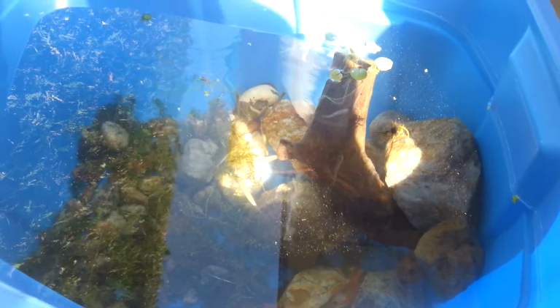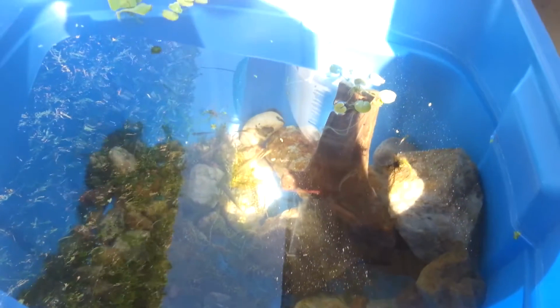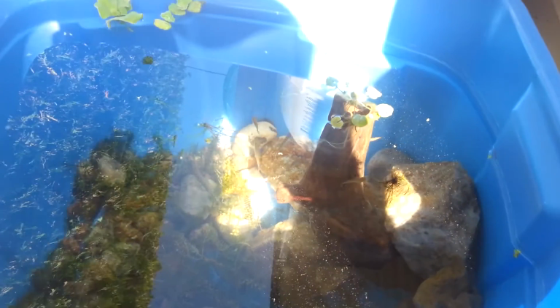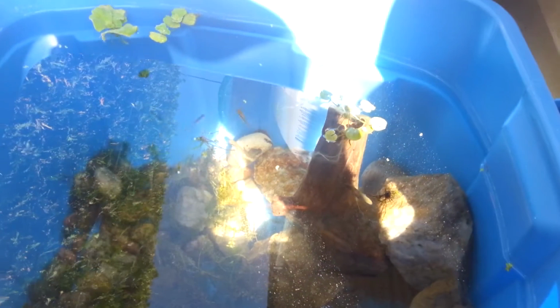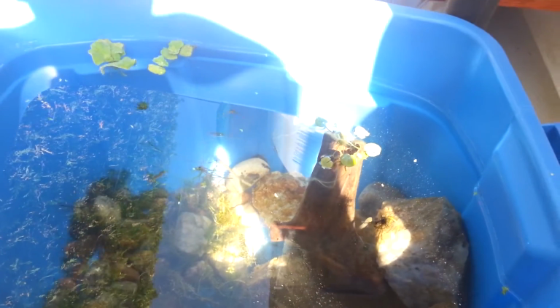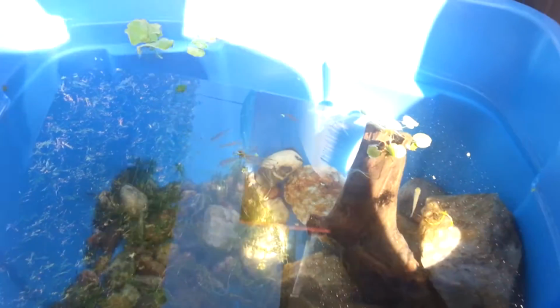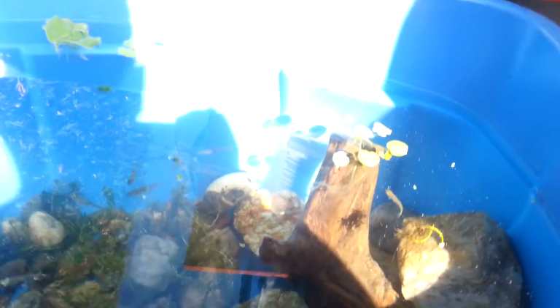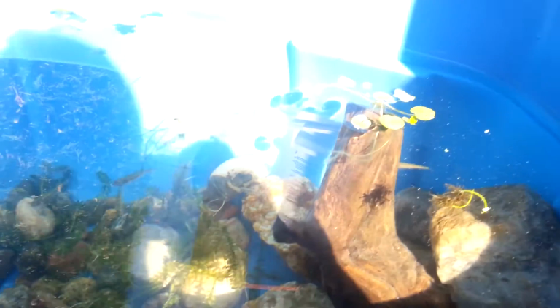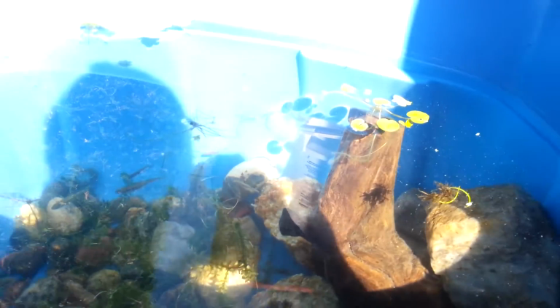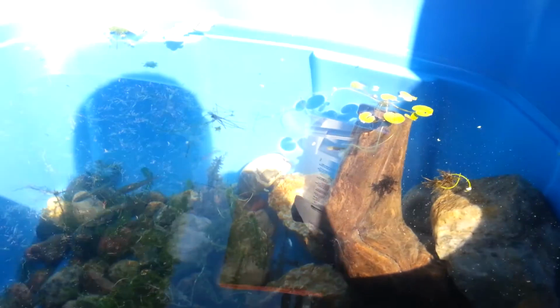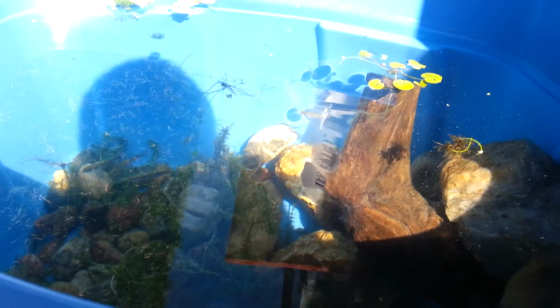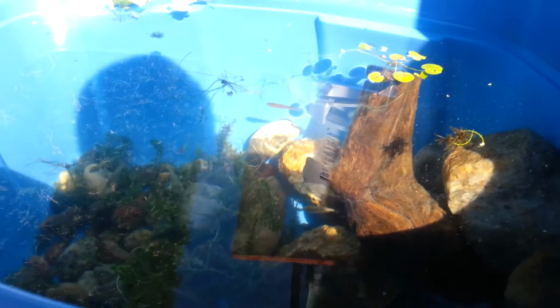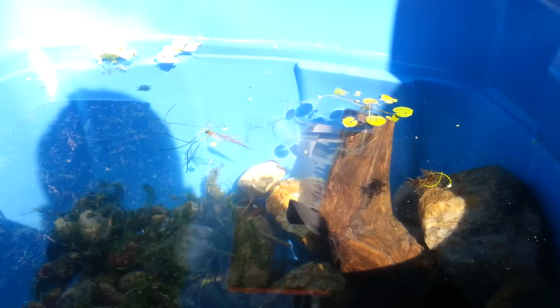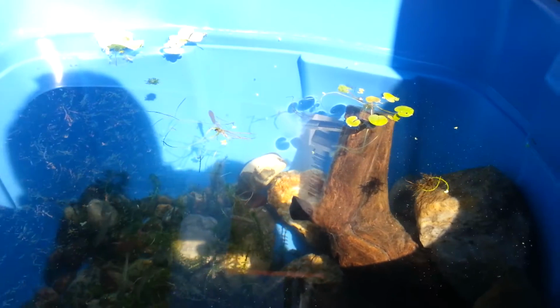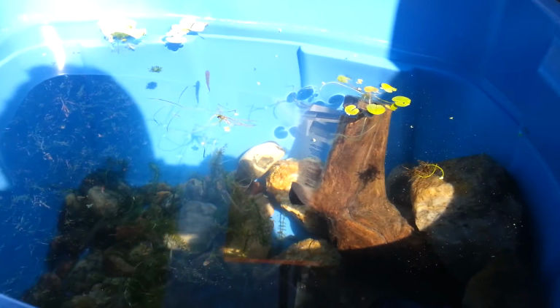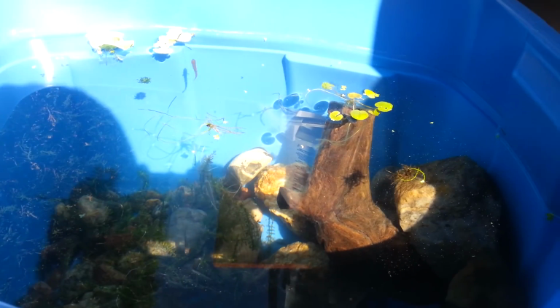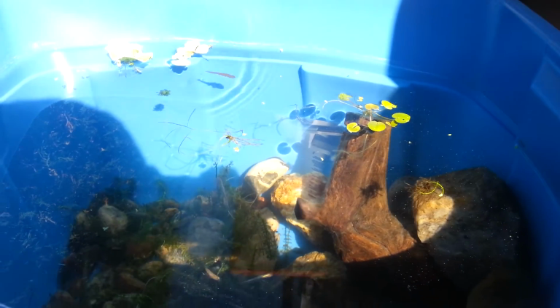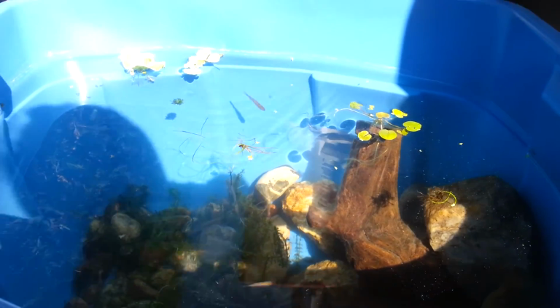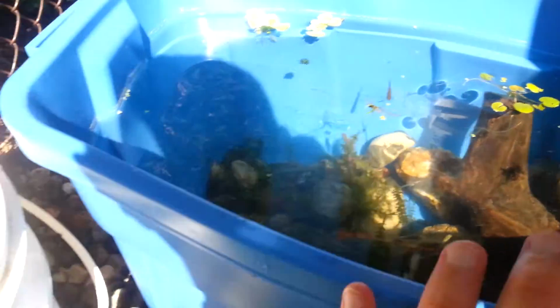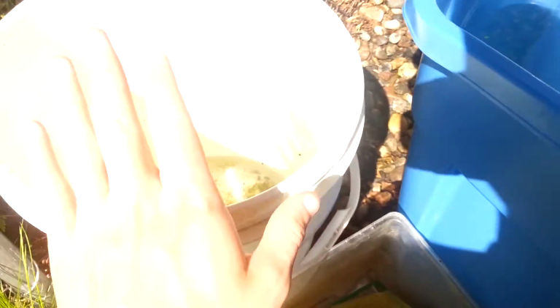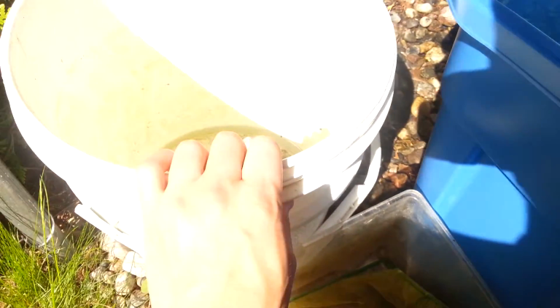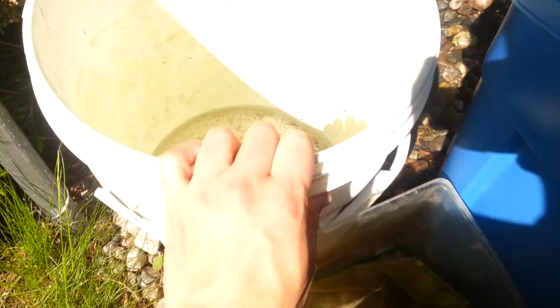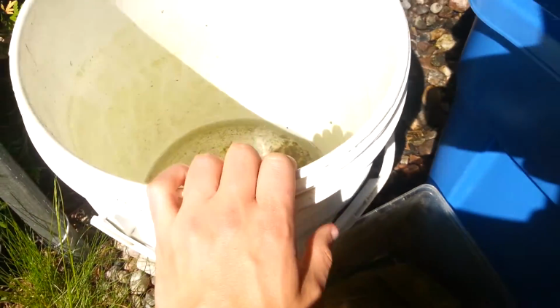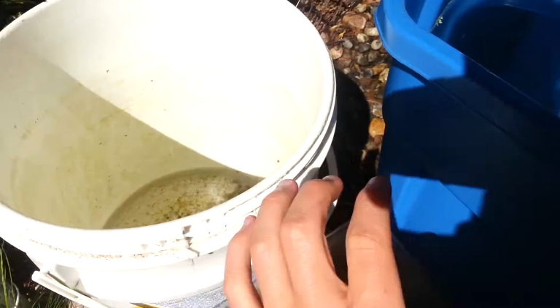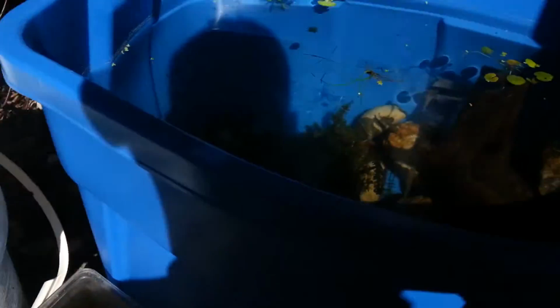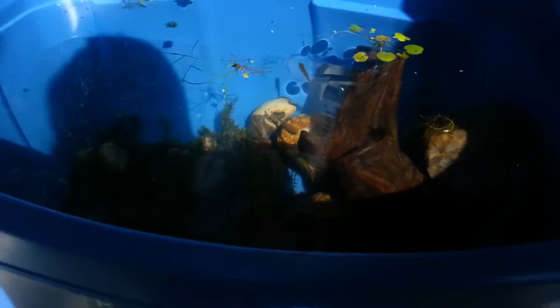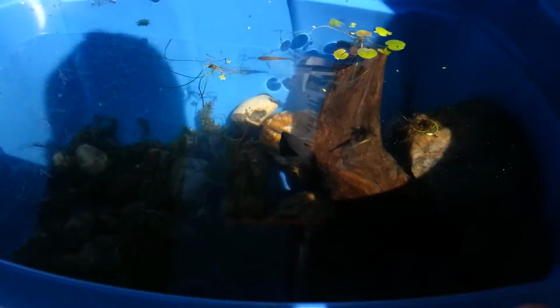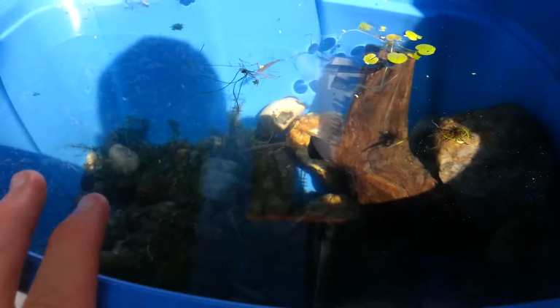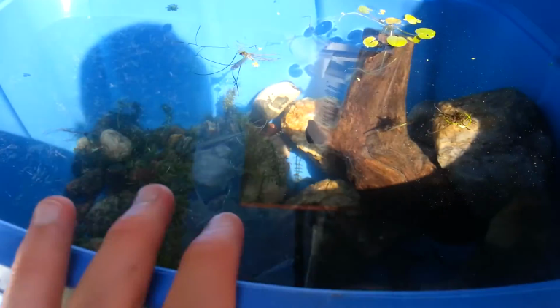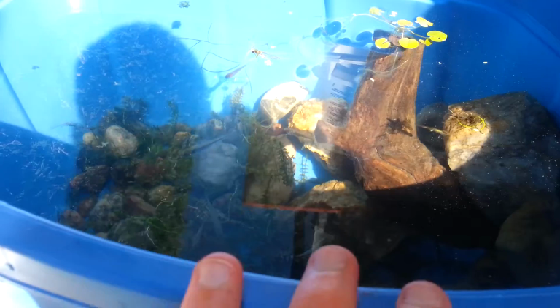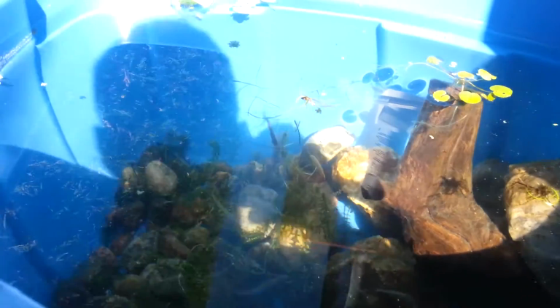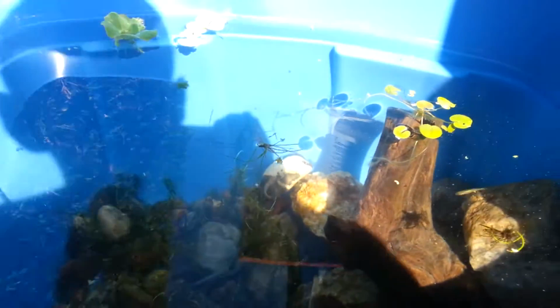All right everyone, my name is Bob. Welcome to a new episode of Arenda Power. This is just a short, quick update on the minnows. As you can see, they aren't in smaller tubs anymore — they are in the big project at this point.